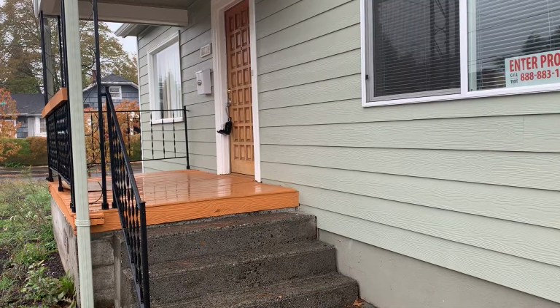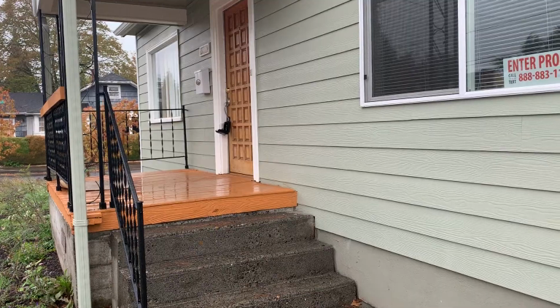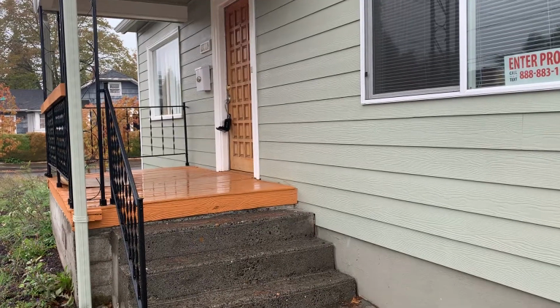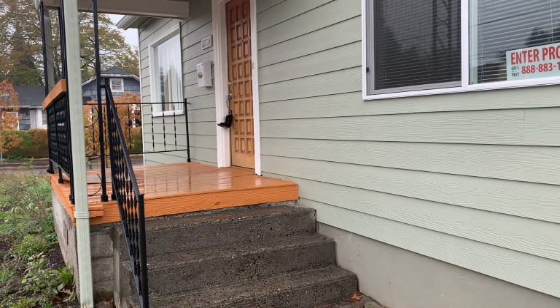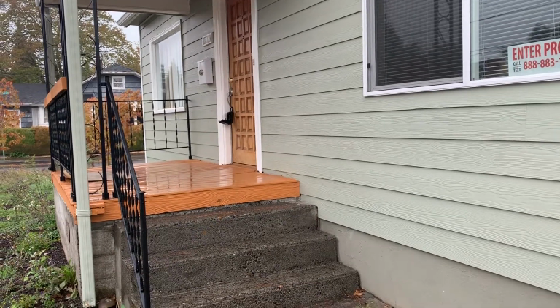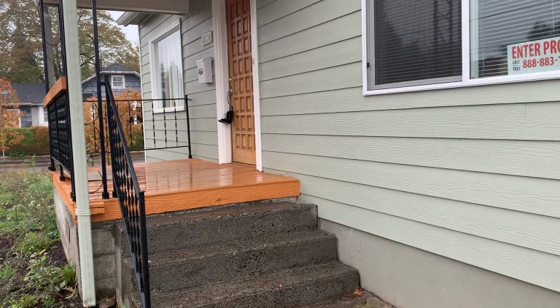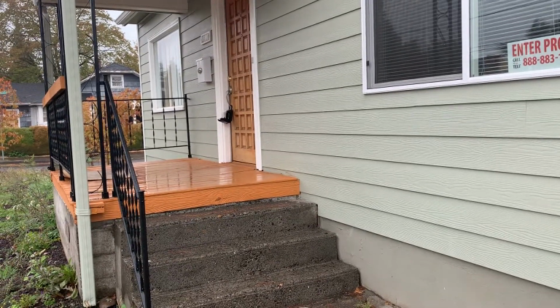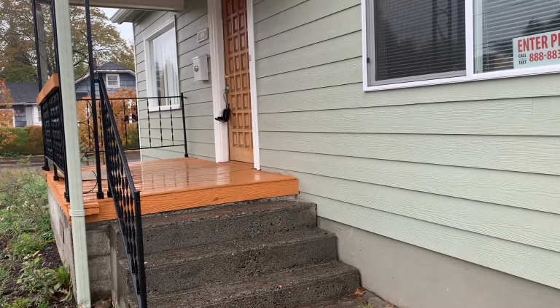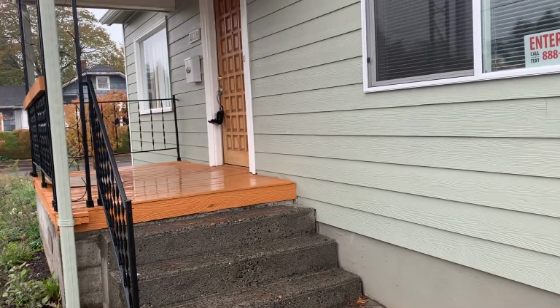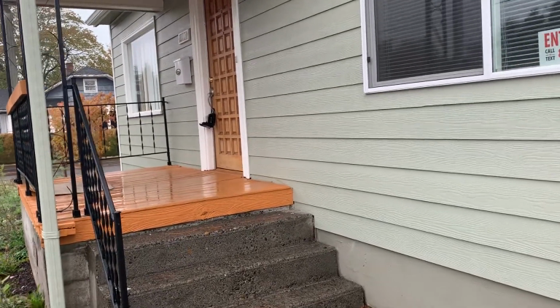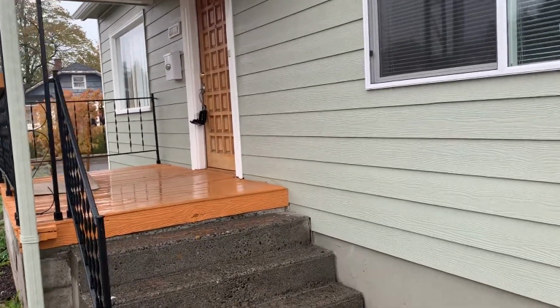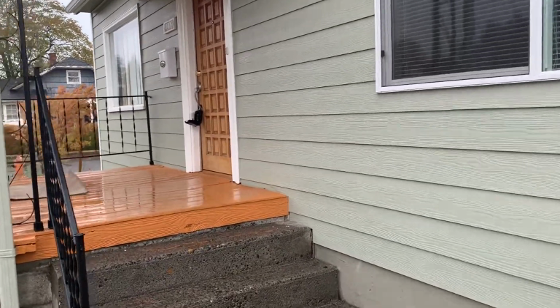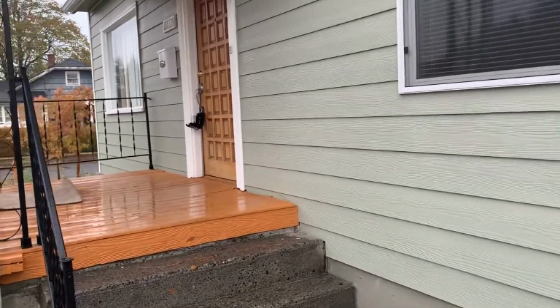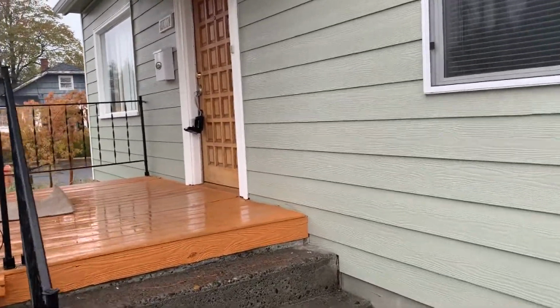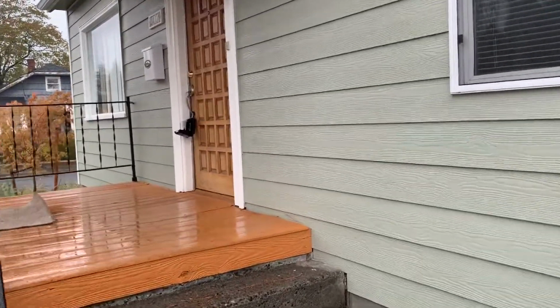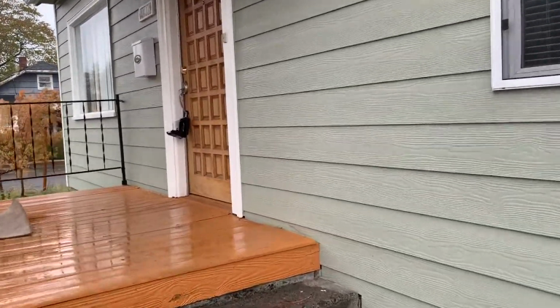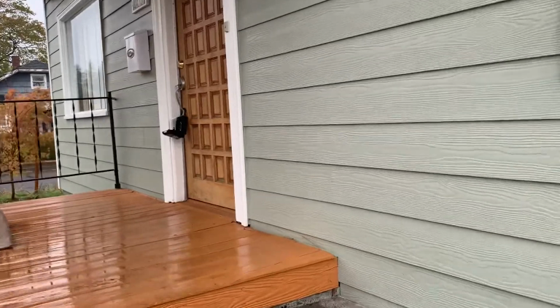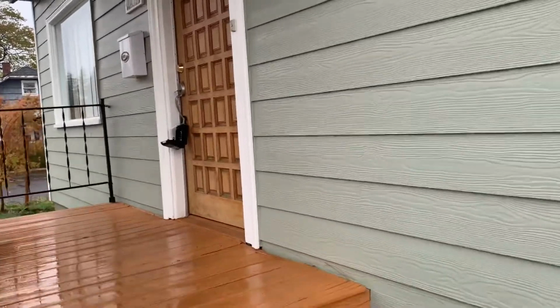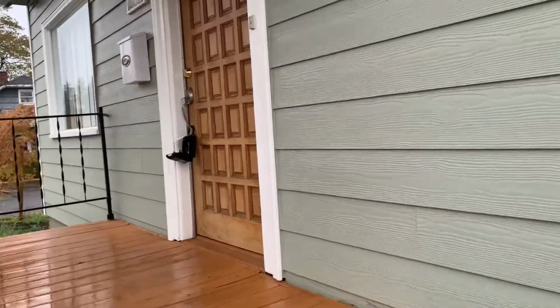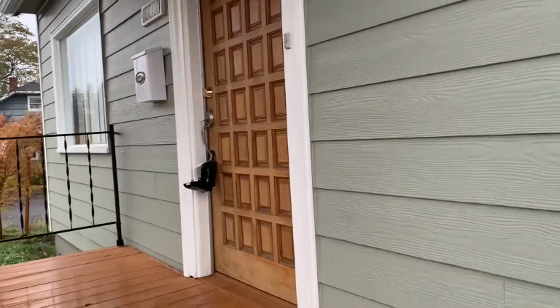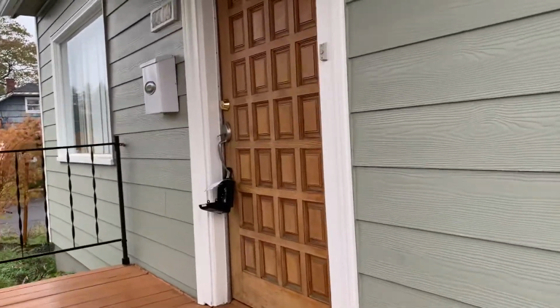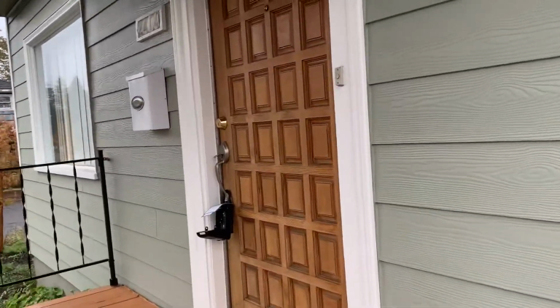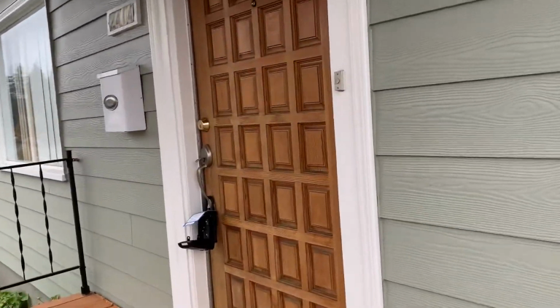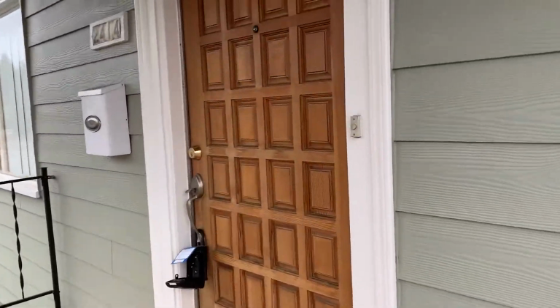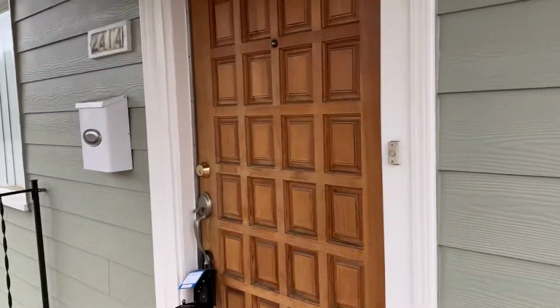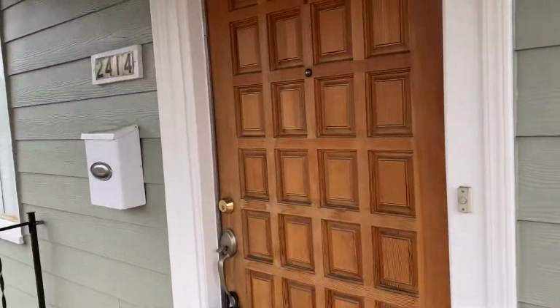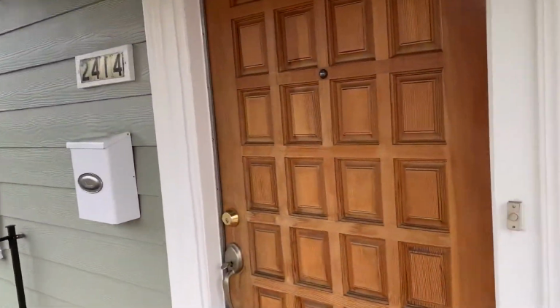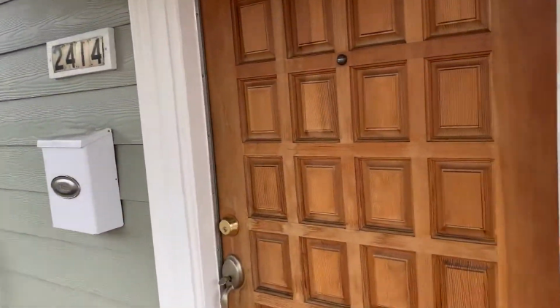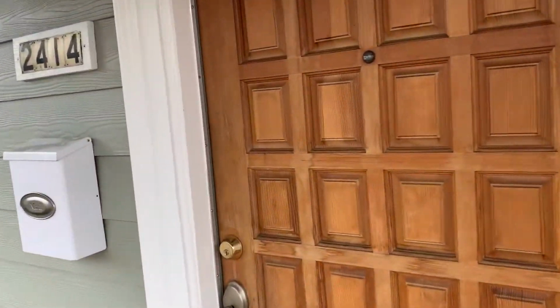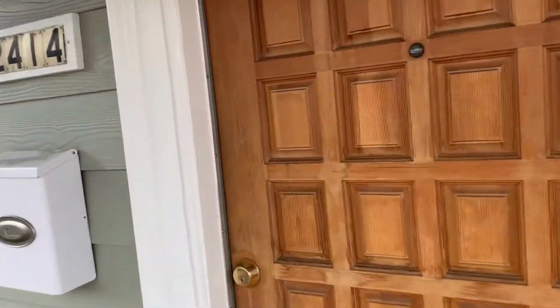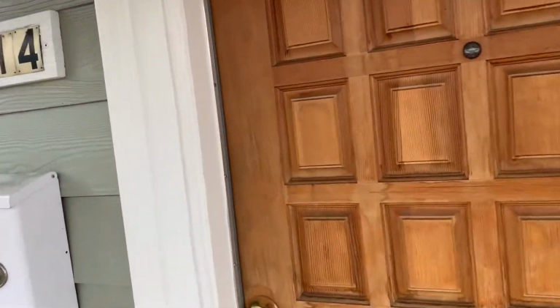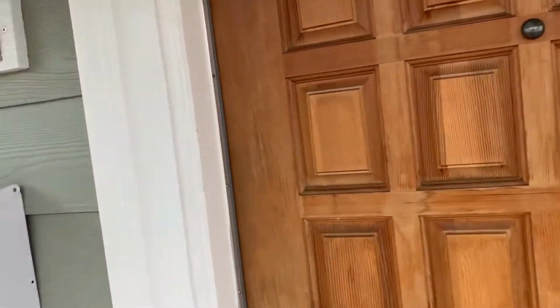Hi guys, so today we're at 2414 Southeast 92nd Avenue in Portland. This home is a three-bedroom, two-bath.